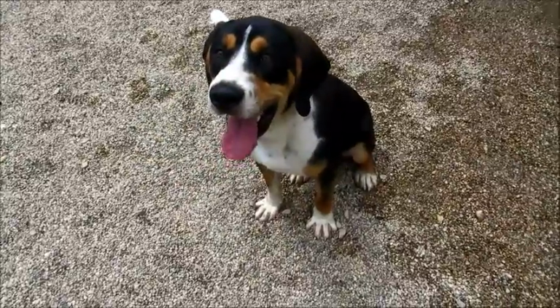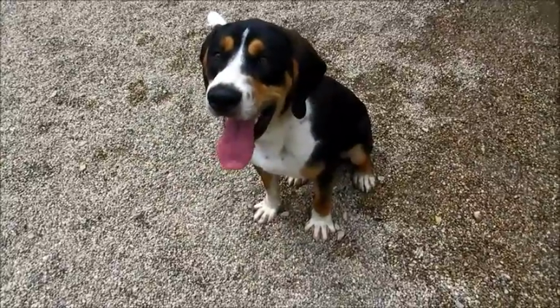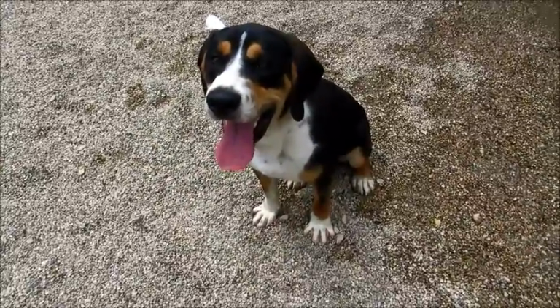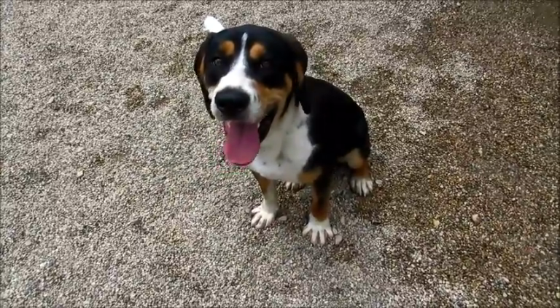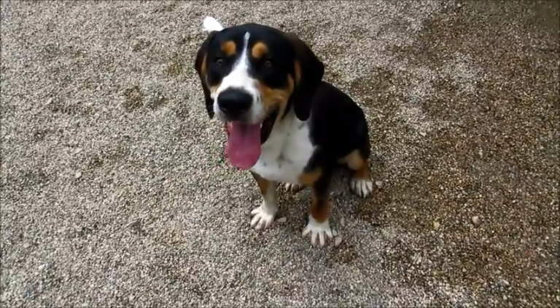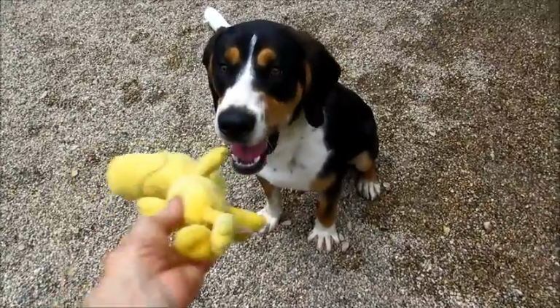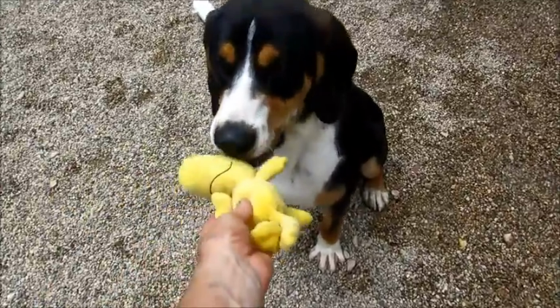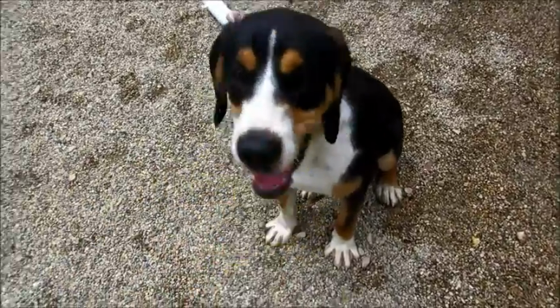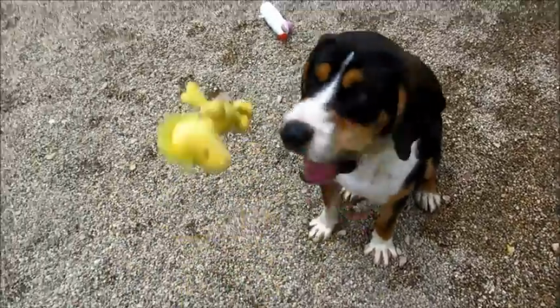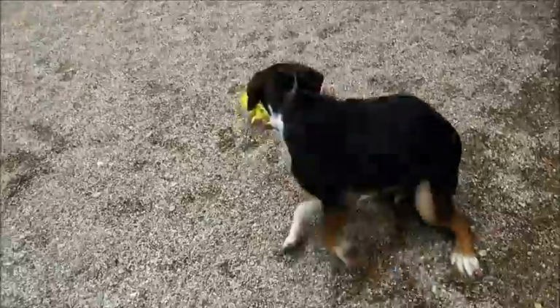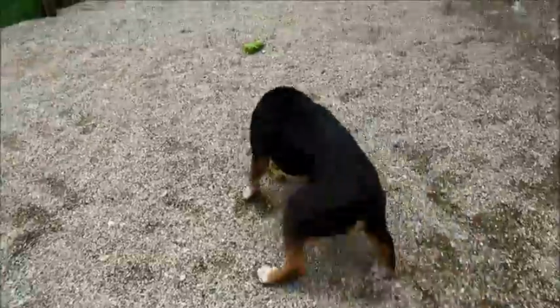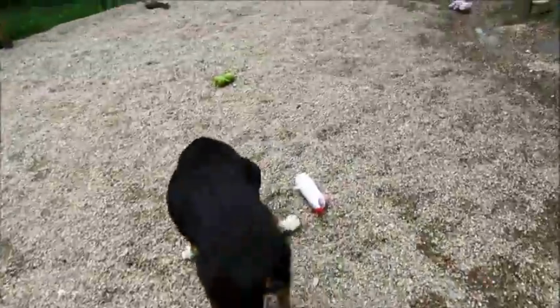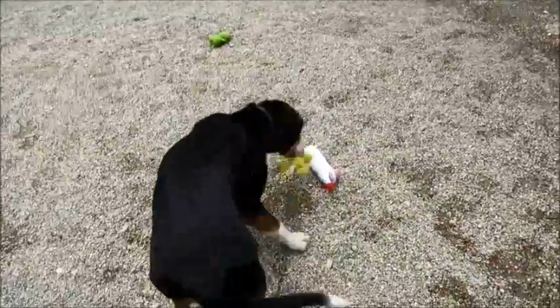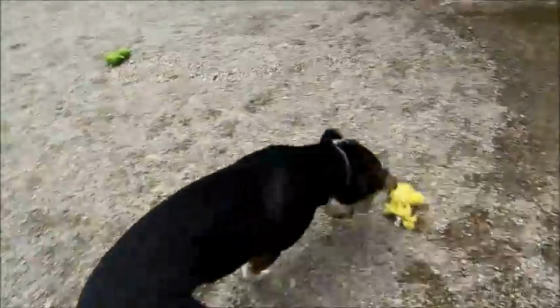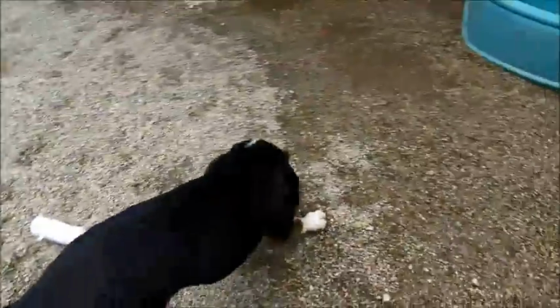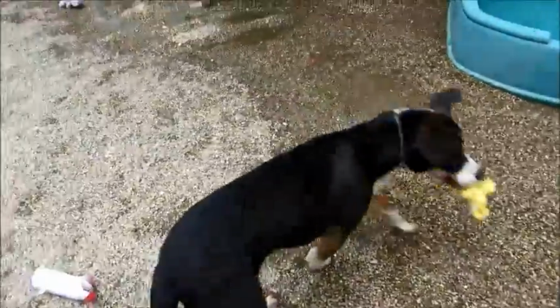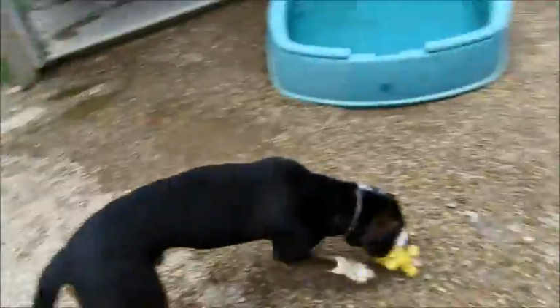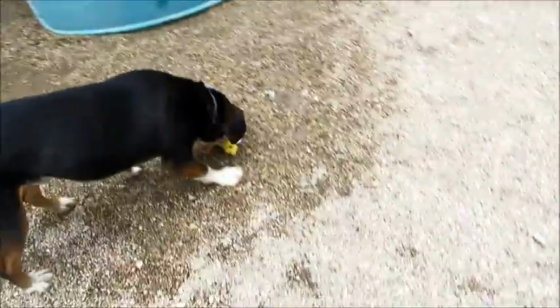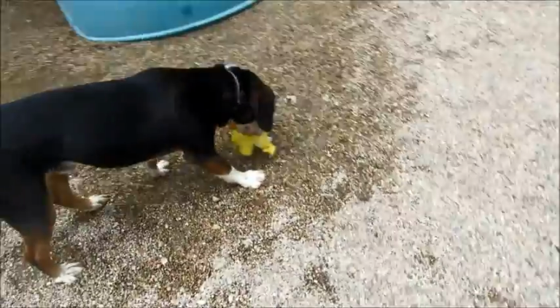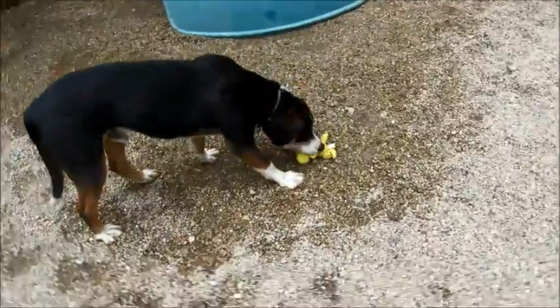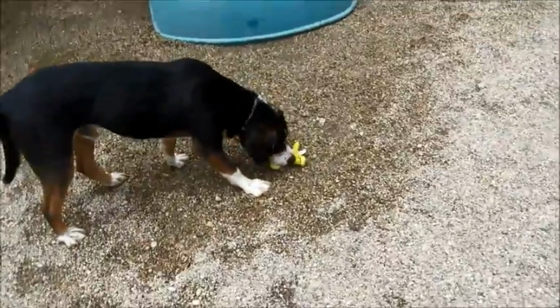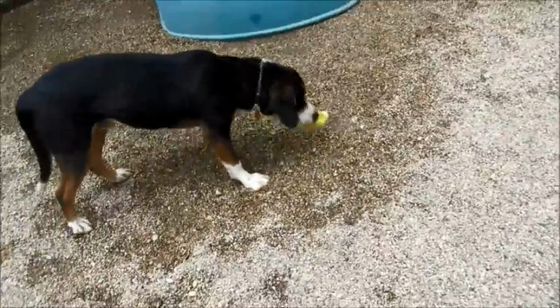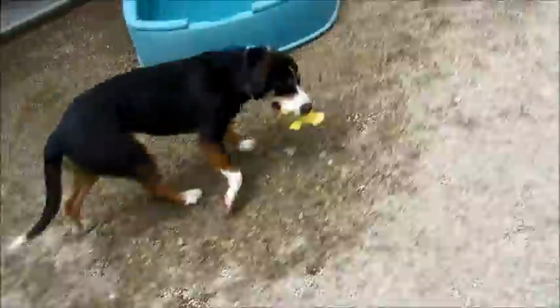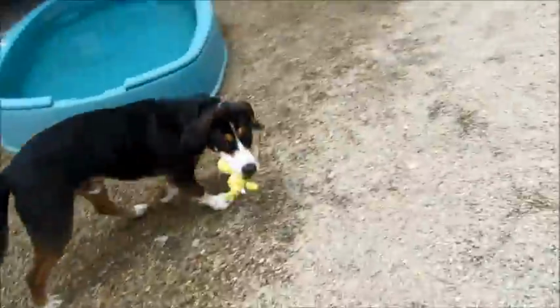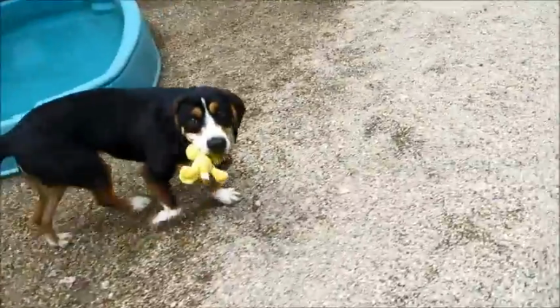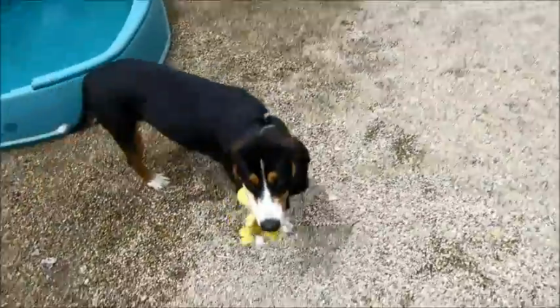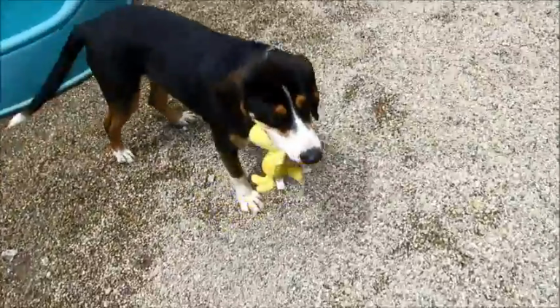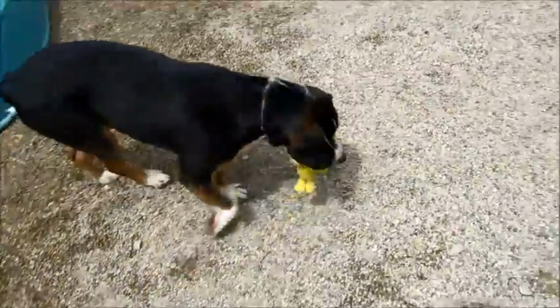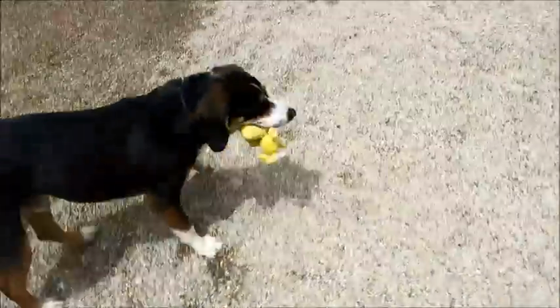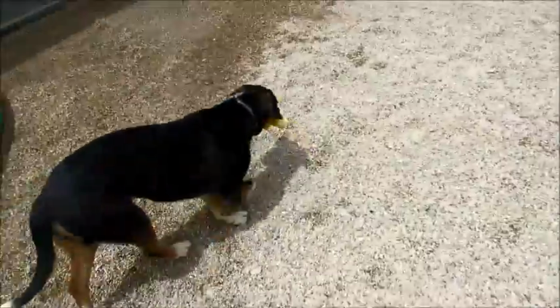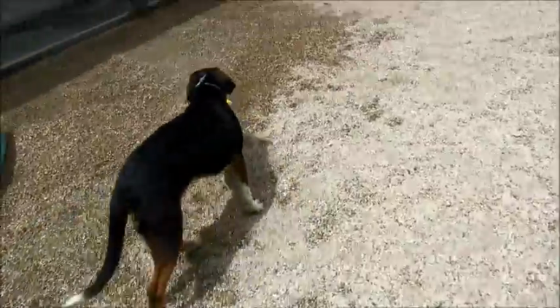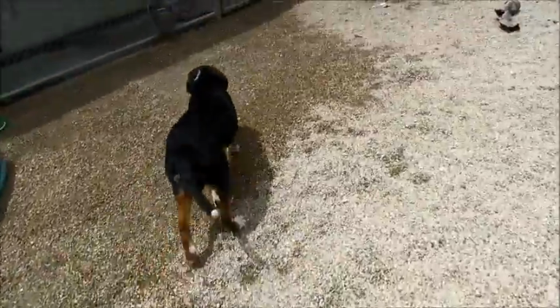He seems to have a very calm temperament. You want it? You can have it — want to go get it? You don't have to sit there forever. He was so cute before — he tried to get two toys in his mouth at once.